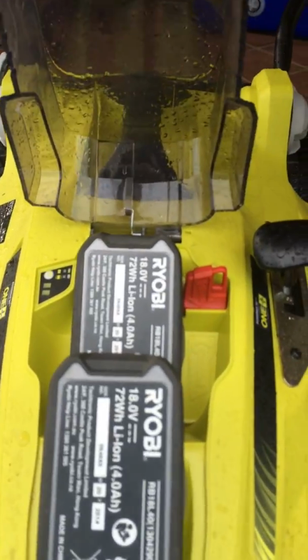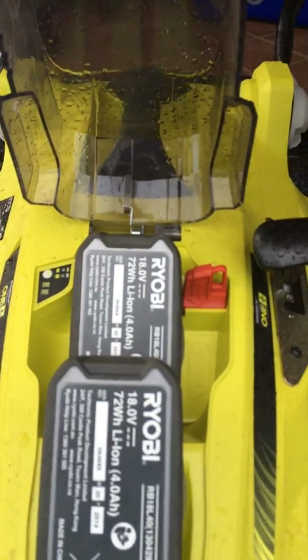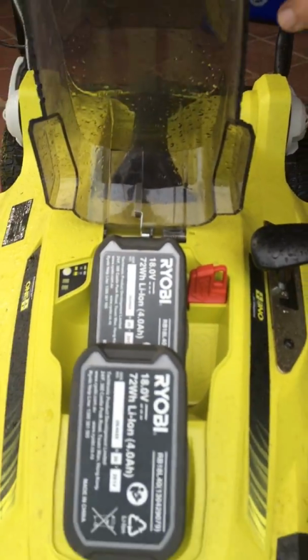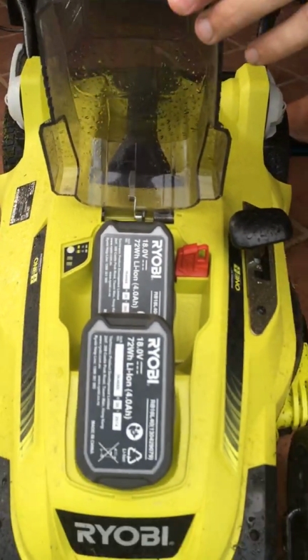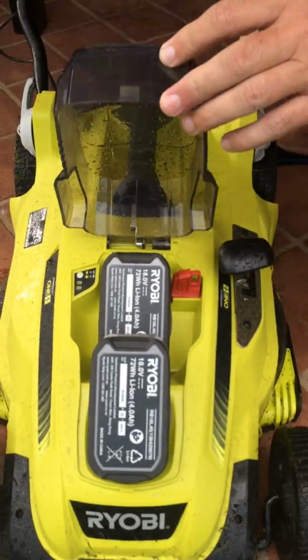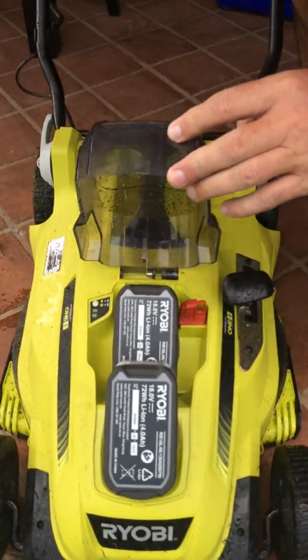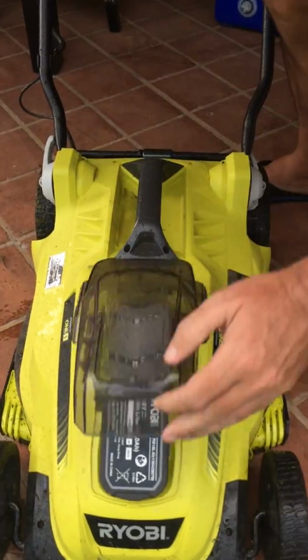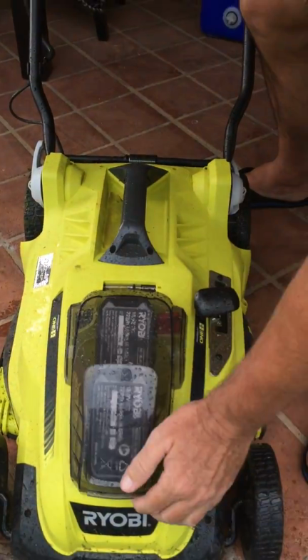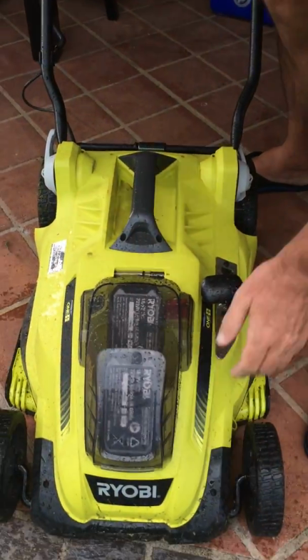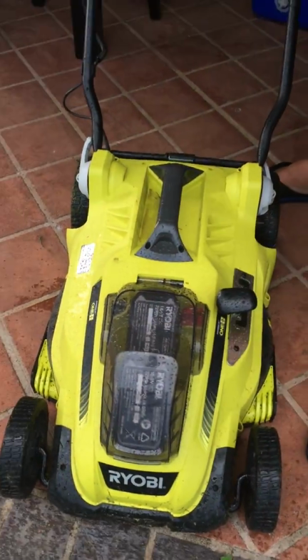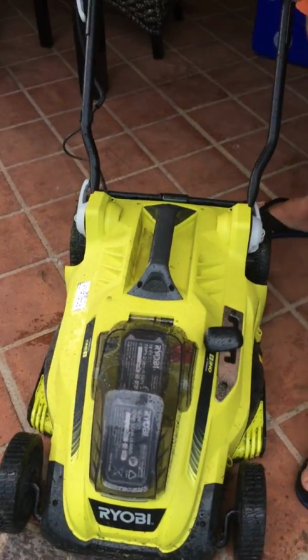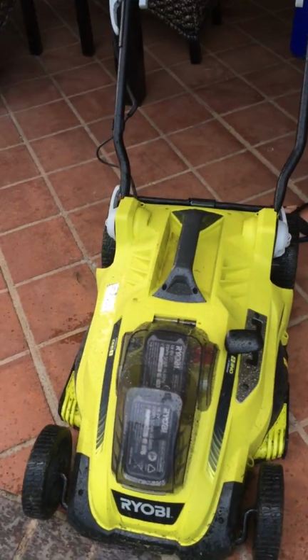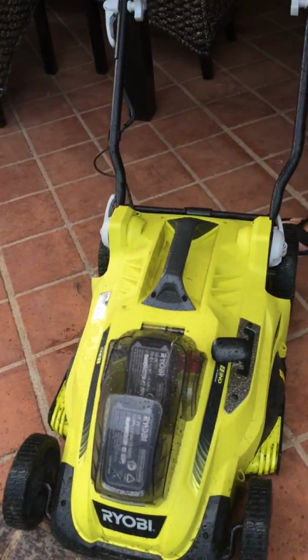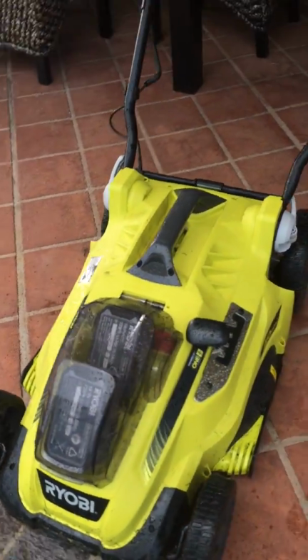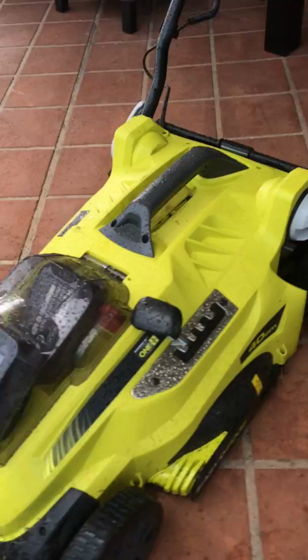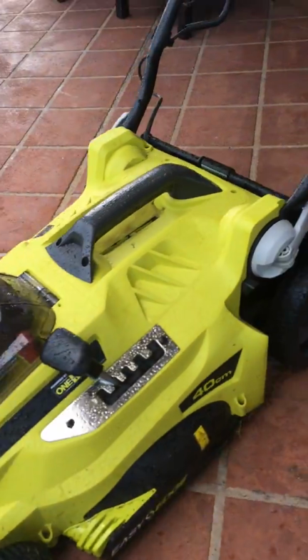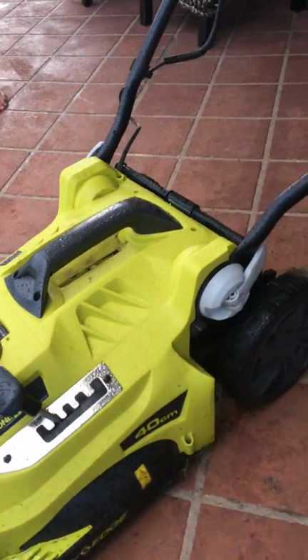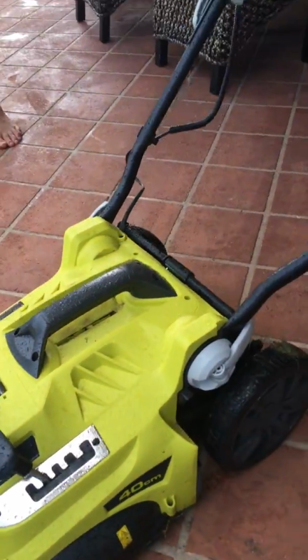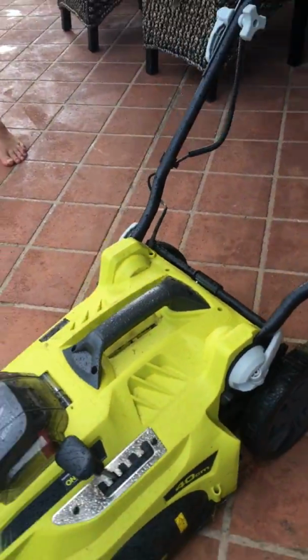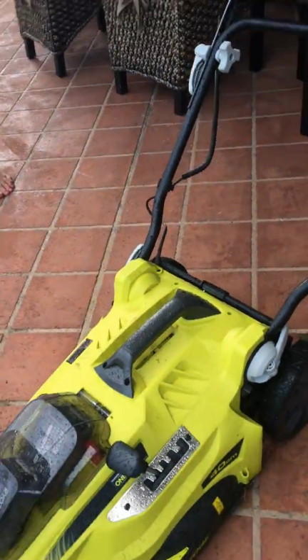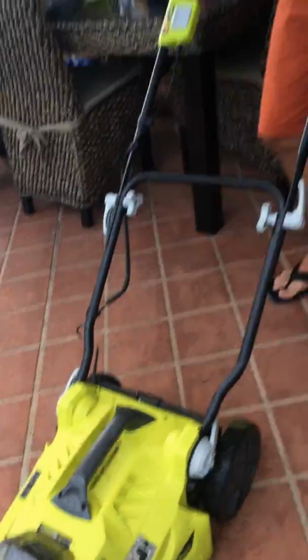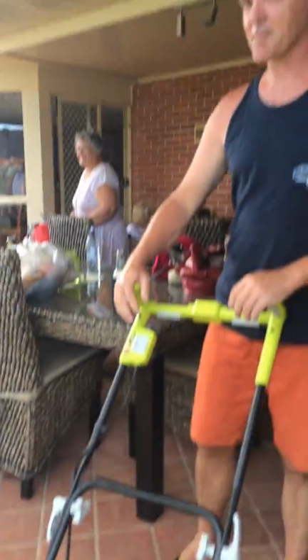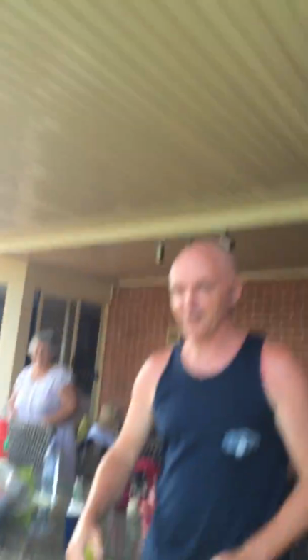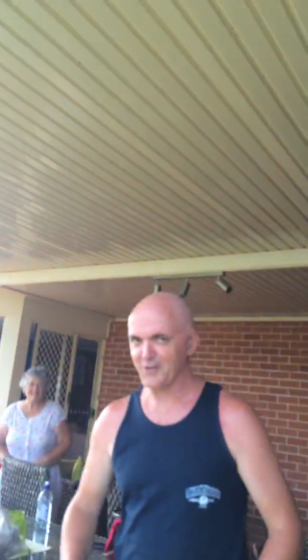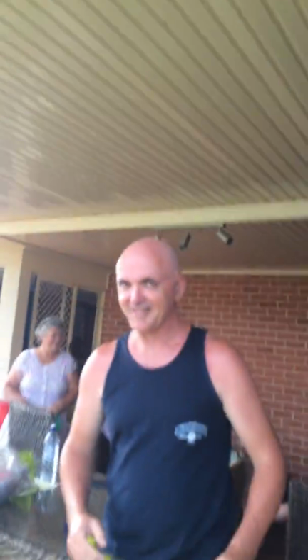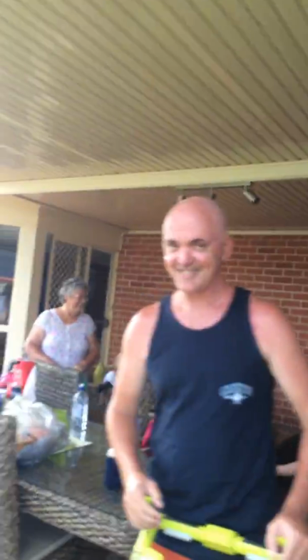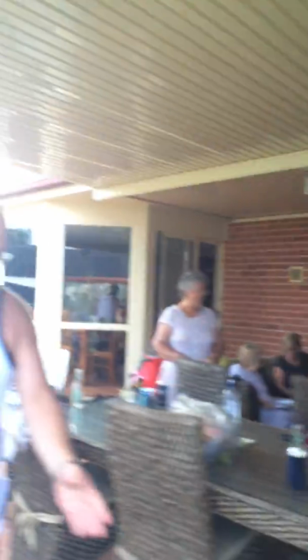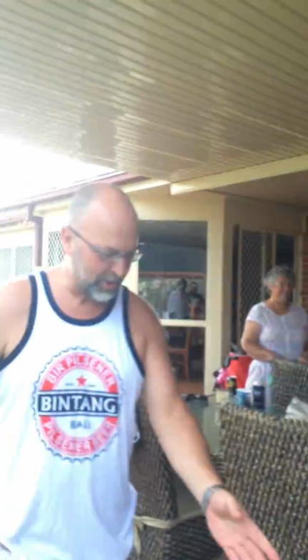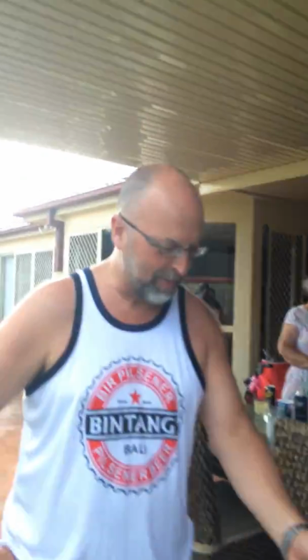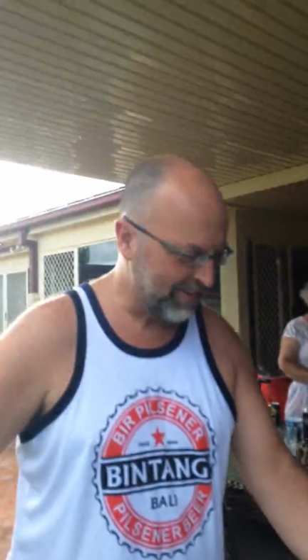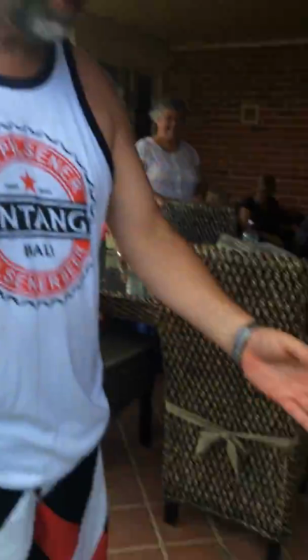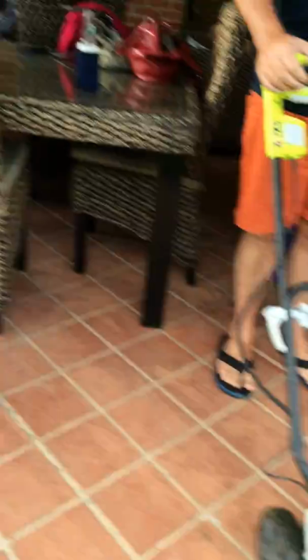Wow, how... why... where's the catcher, Bill? There's no catcher. It's a mower of the future. Is that dog shit on the wheel, Bill? It probably is.